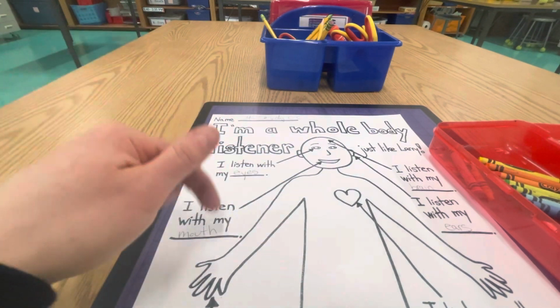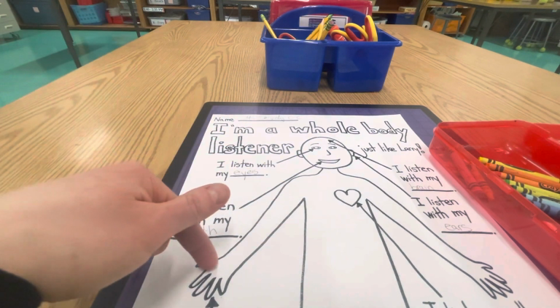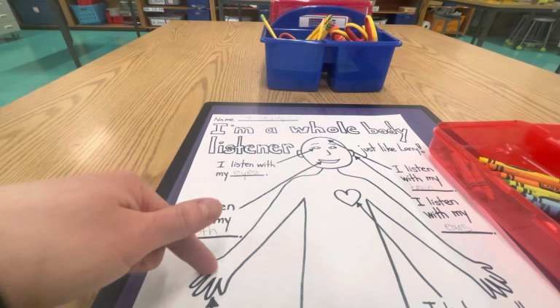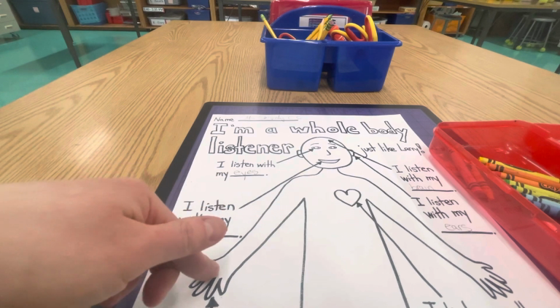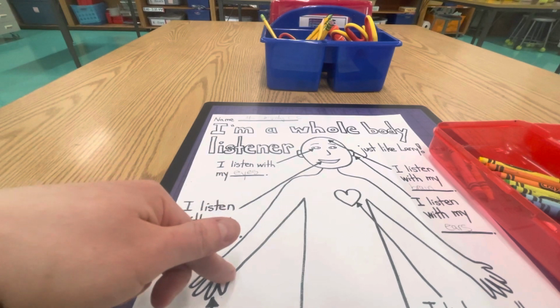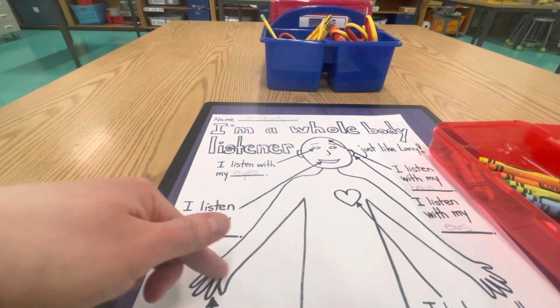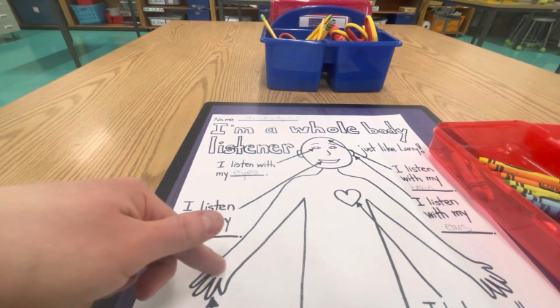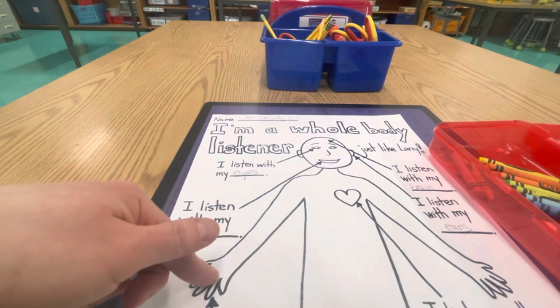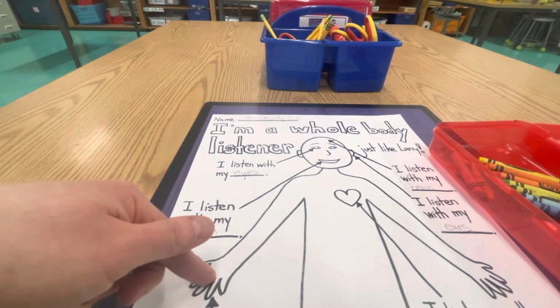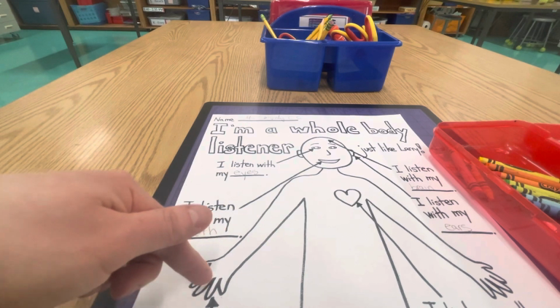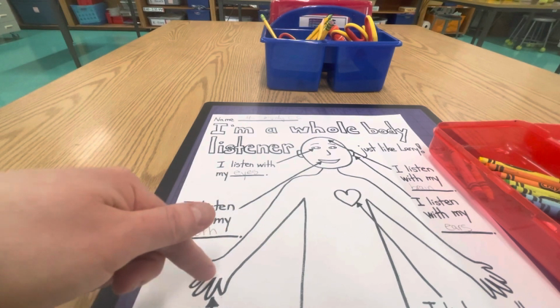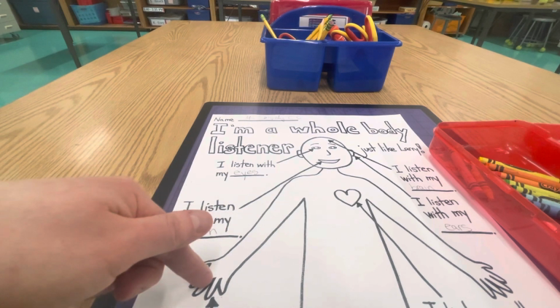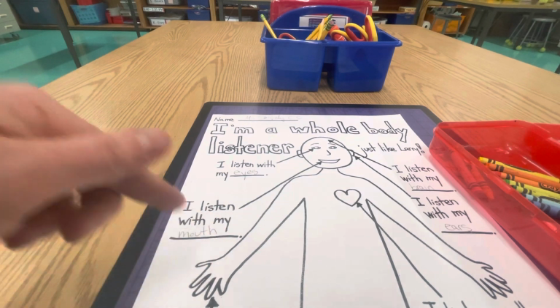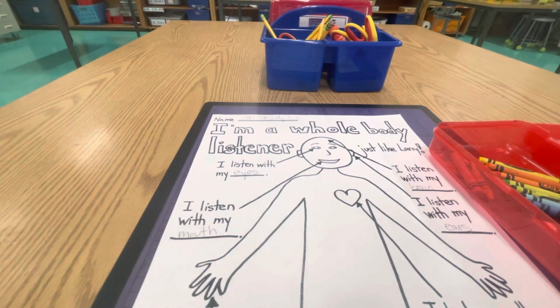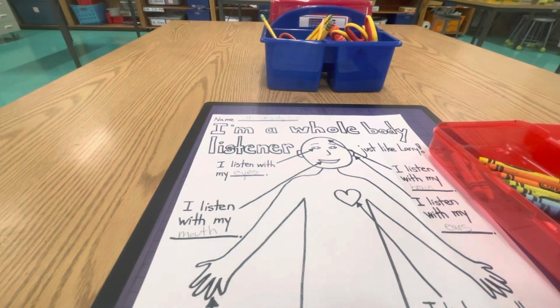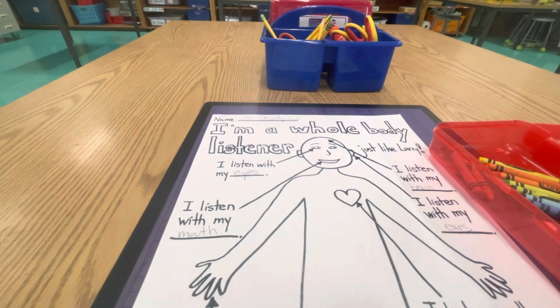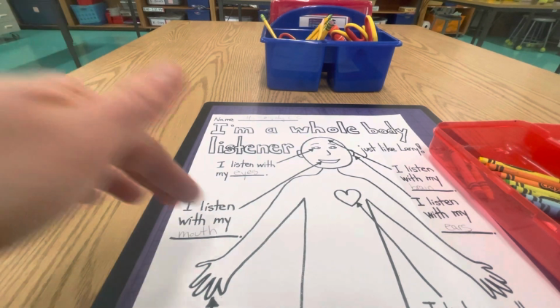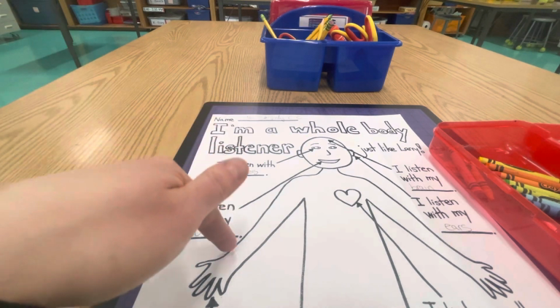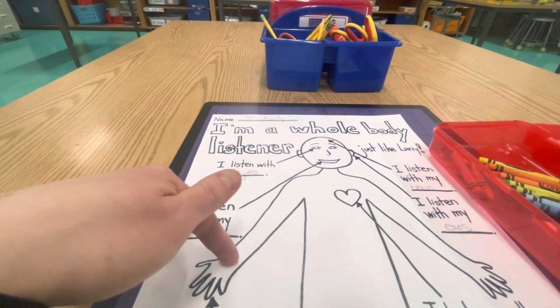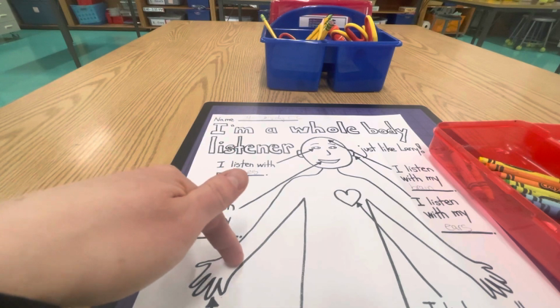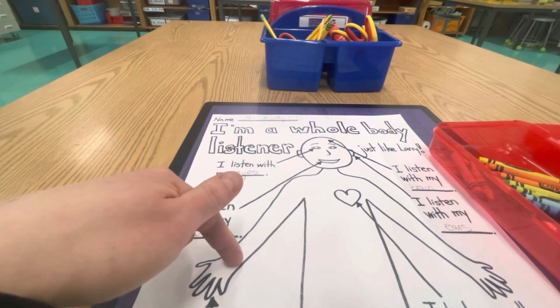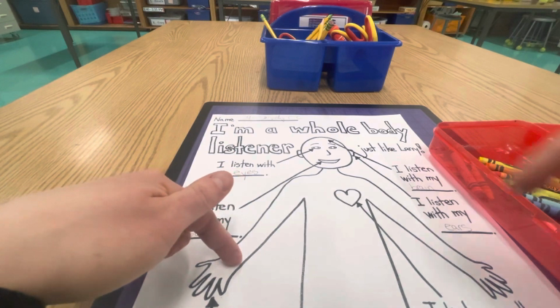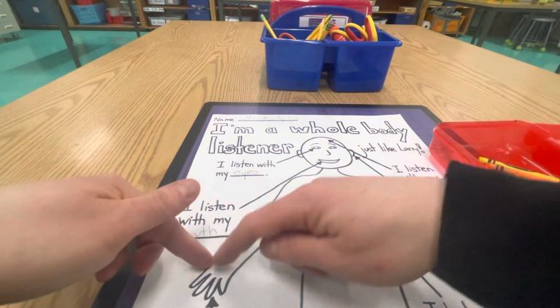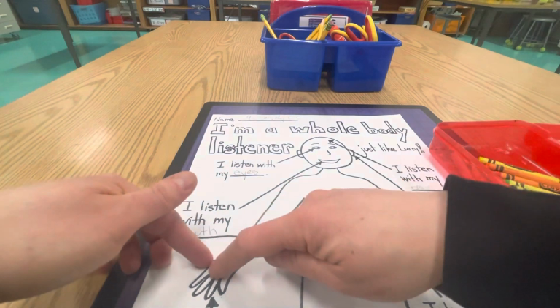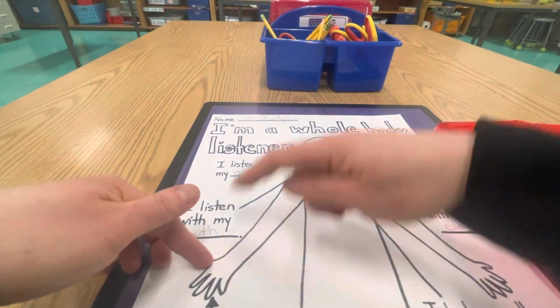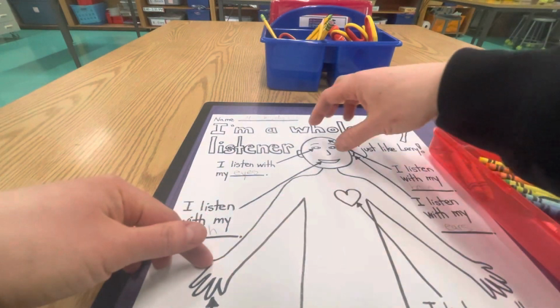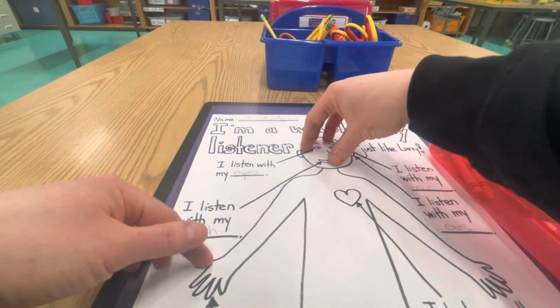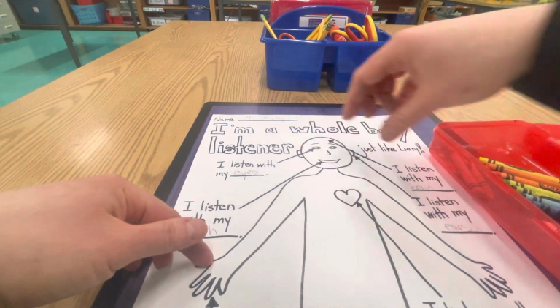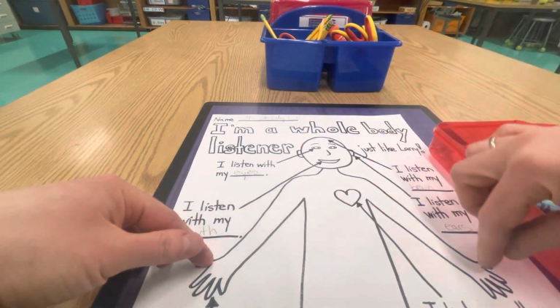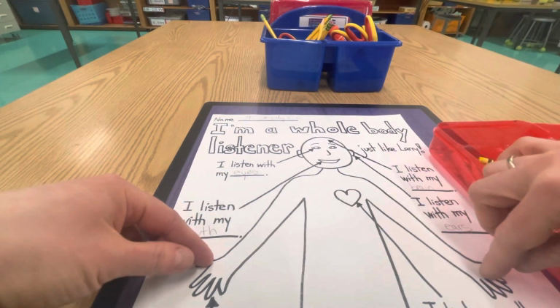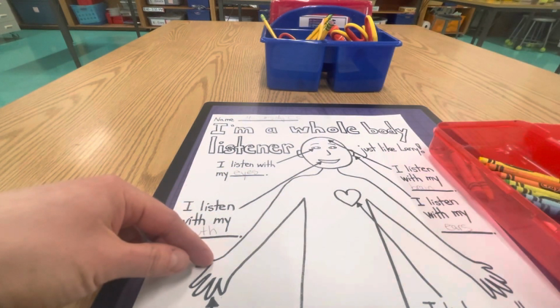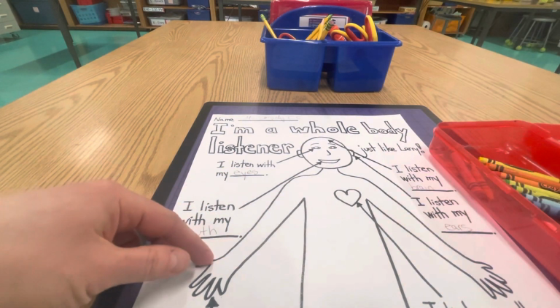Do not worry about the skin color. If you don't have your own skin color, you can save the skin color for another time, so you can leave the hands and the face.